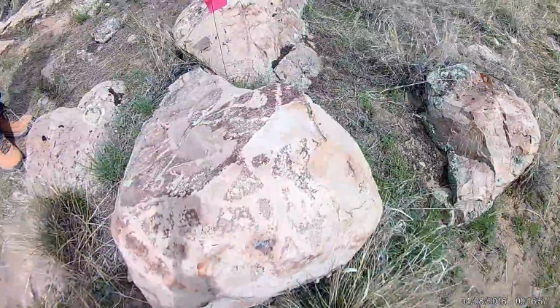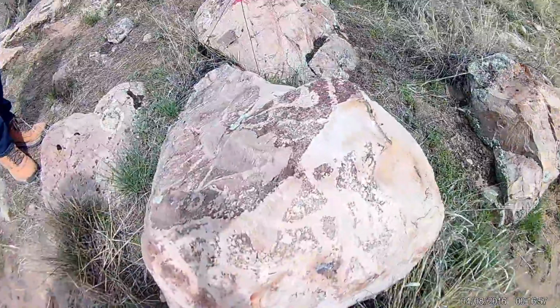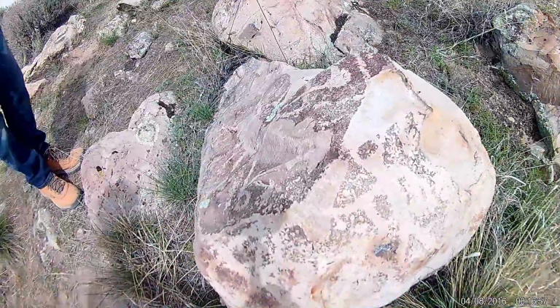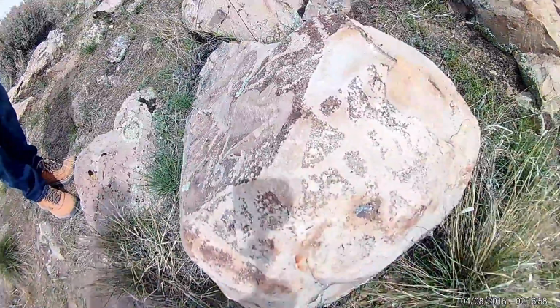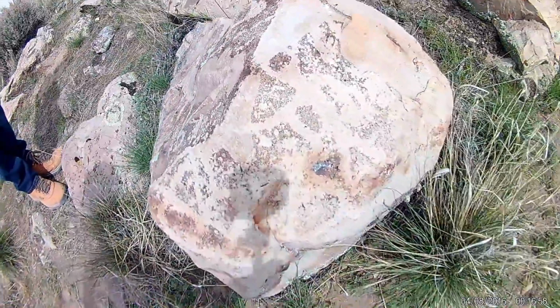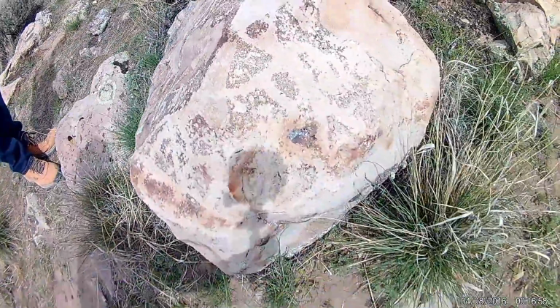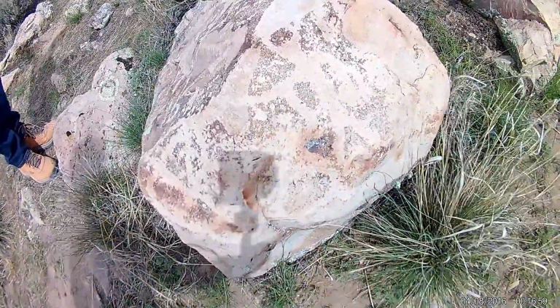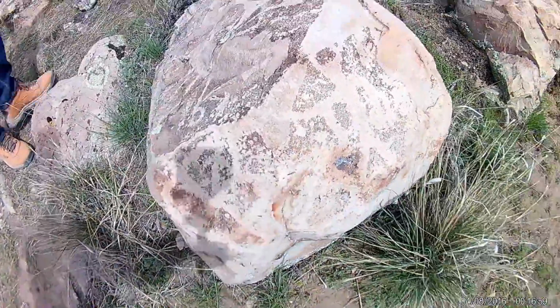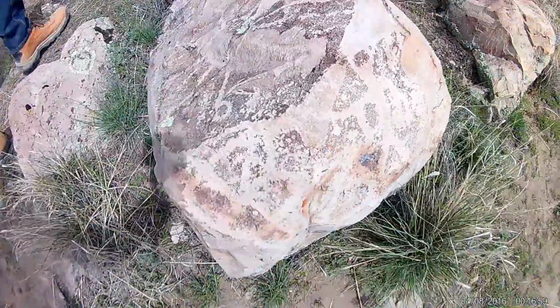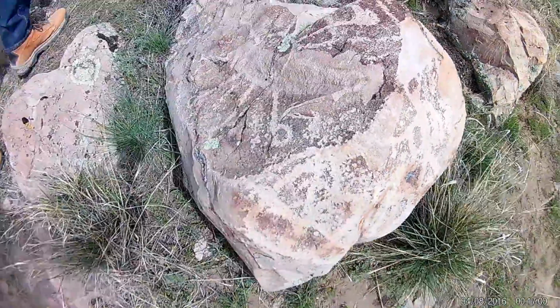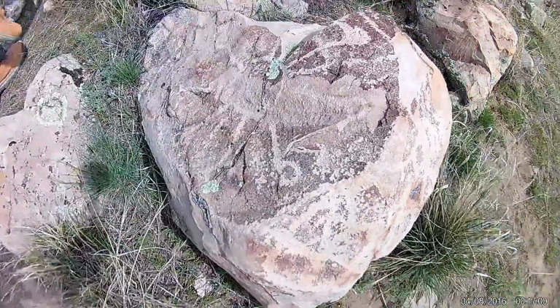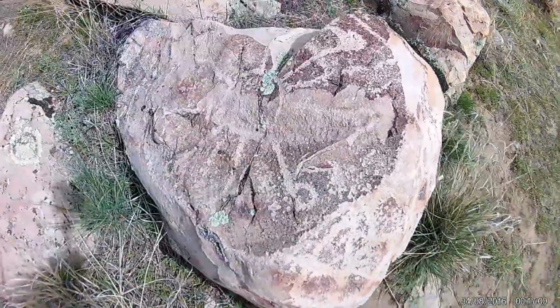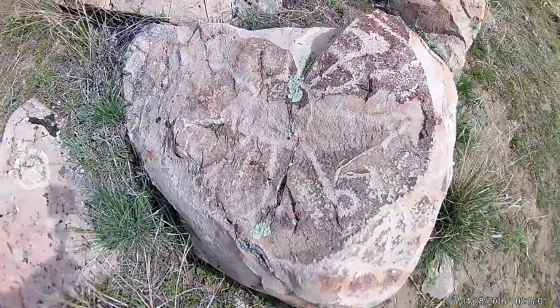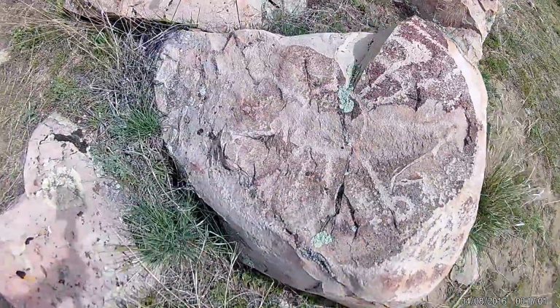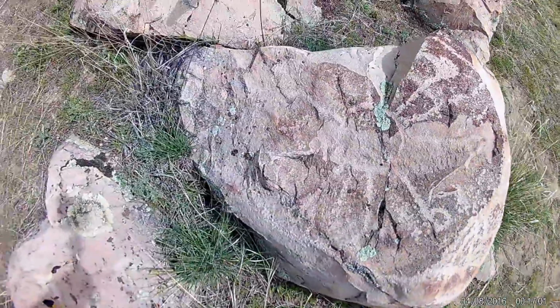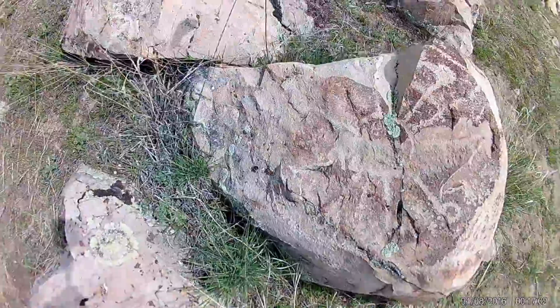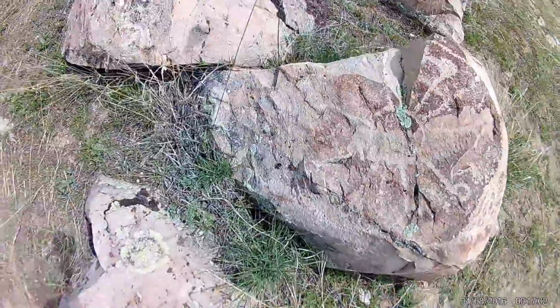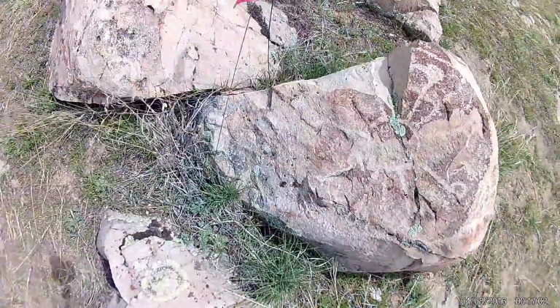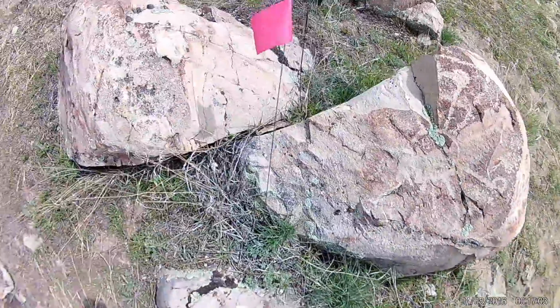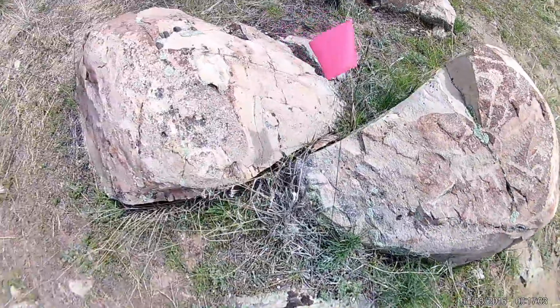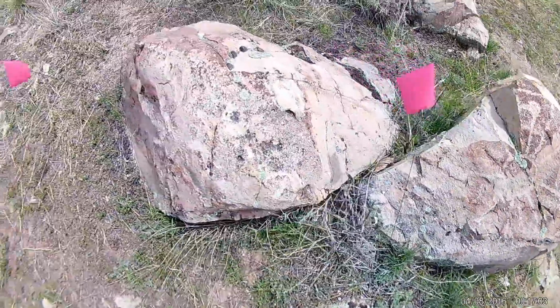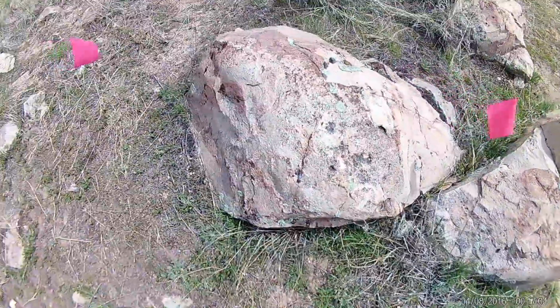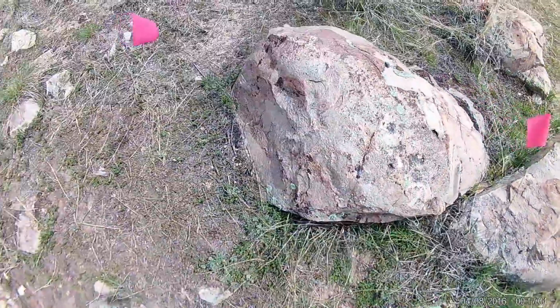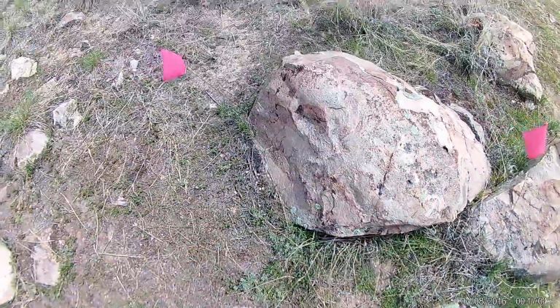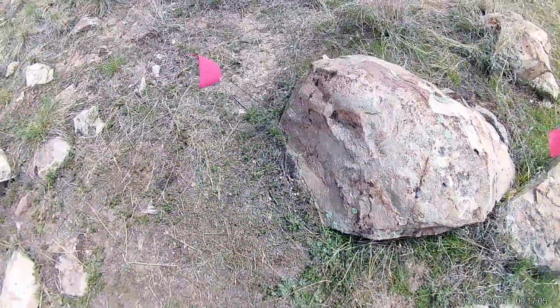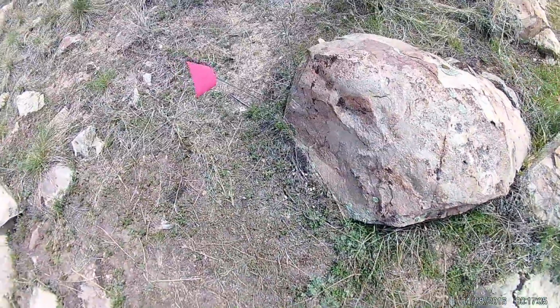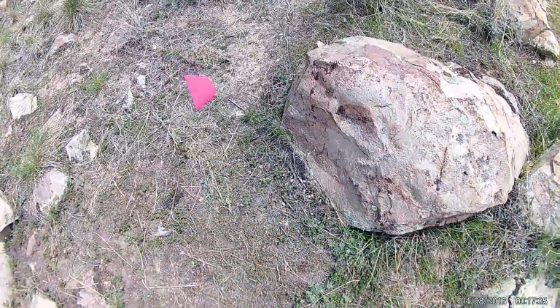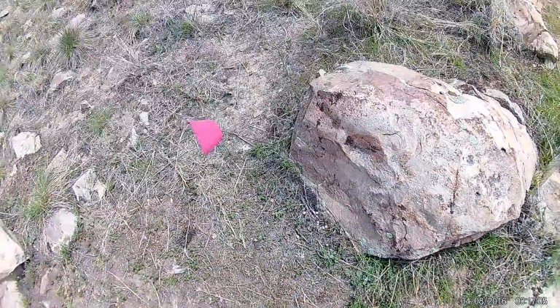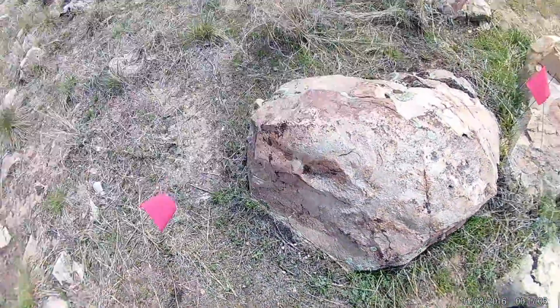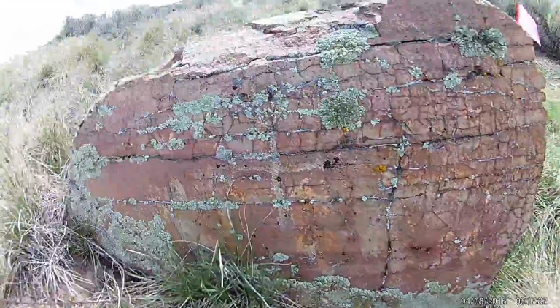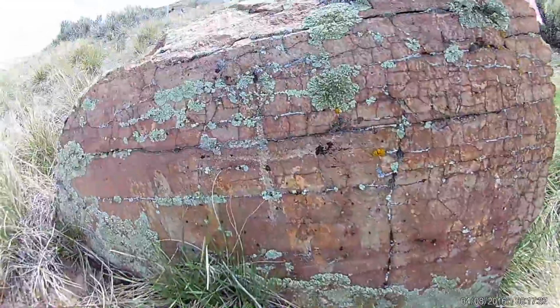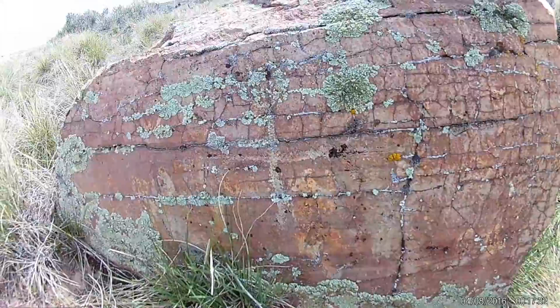These were most likely done by the Ute Indians, as the experts have said. They're similar to the ones out by Provo Canyon, so I believe the ones in Provo Canyon are also from the Ute Indians.